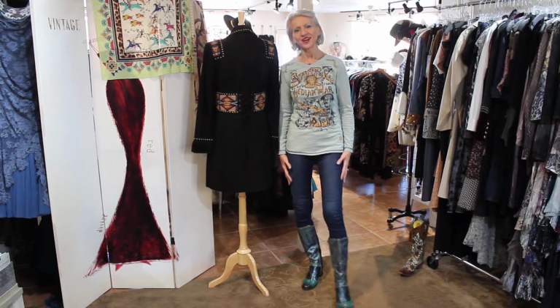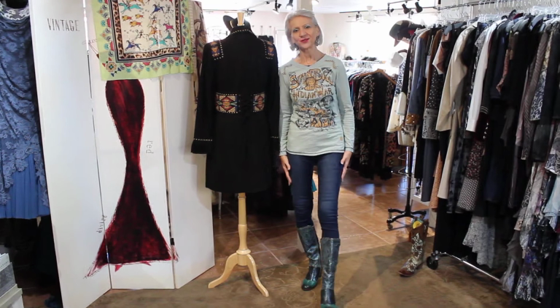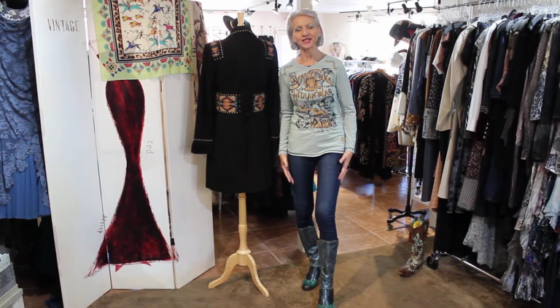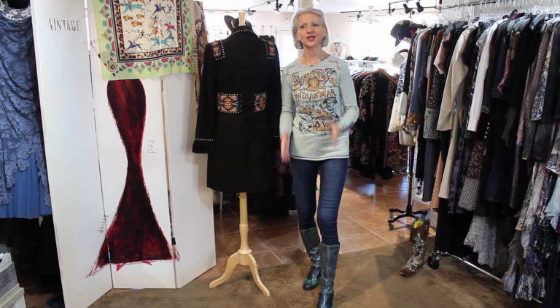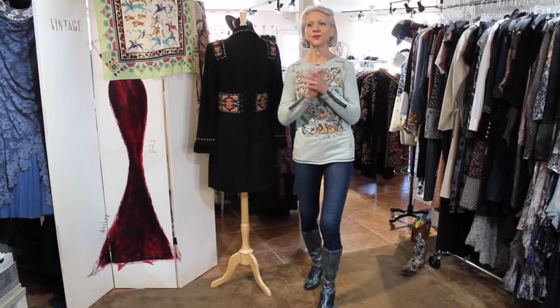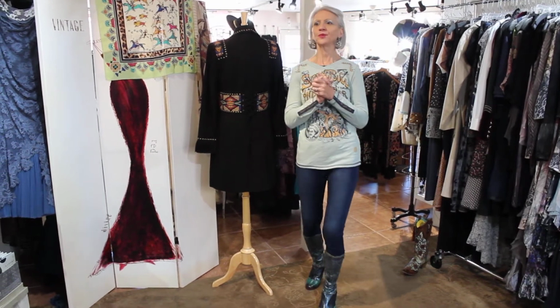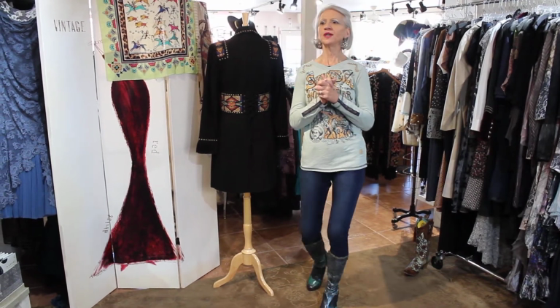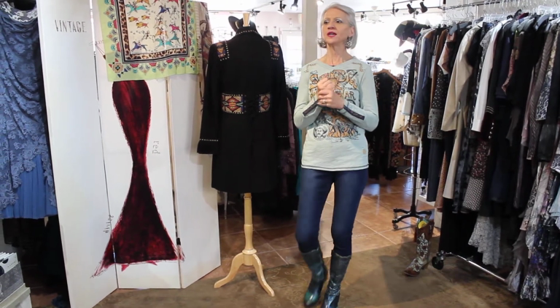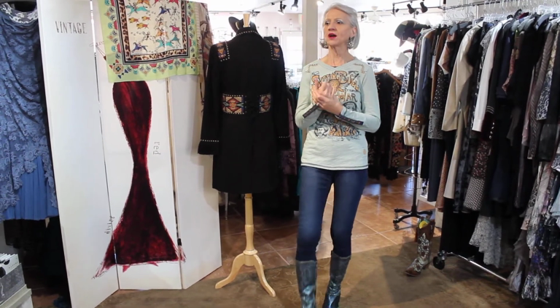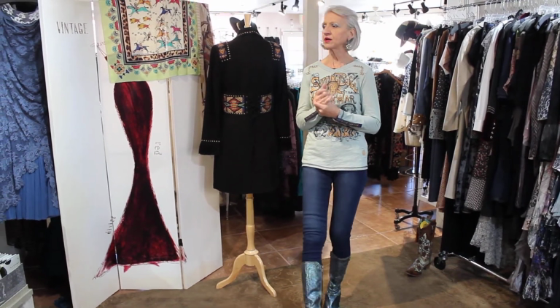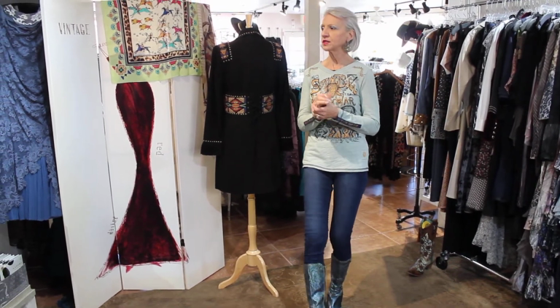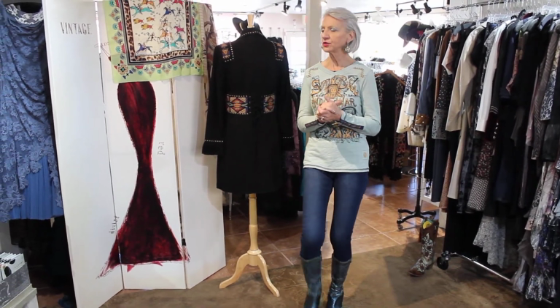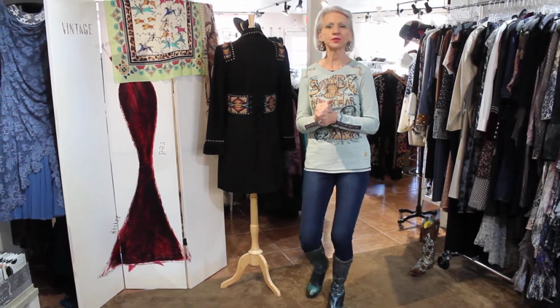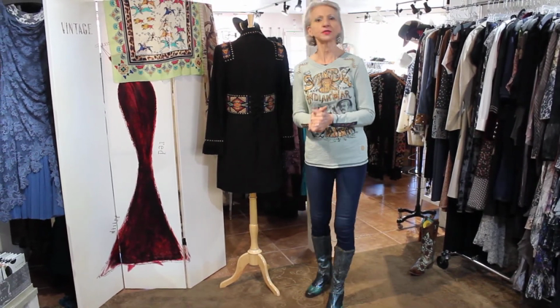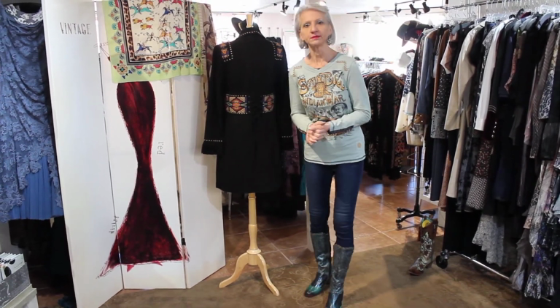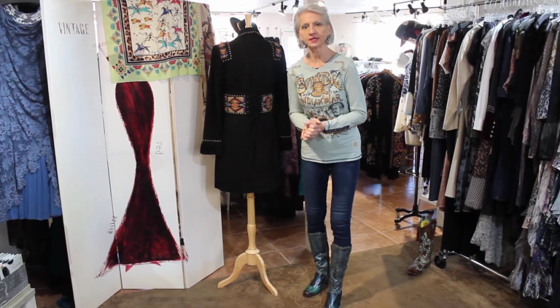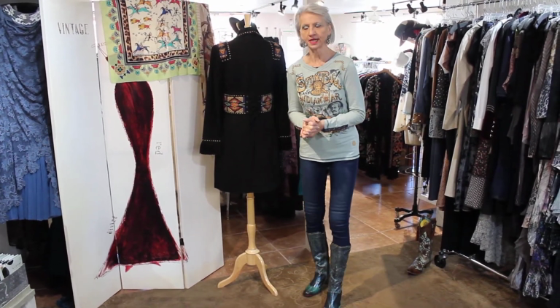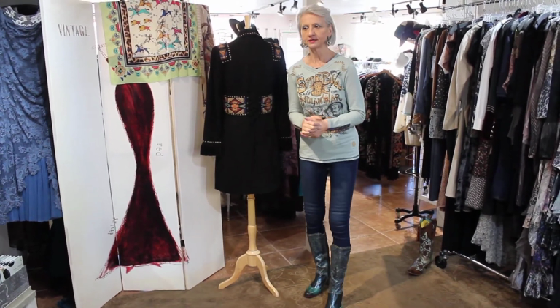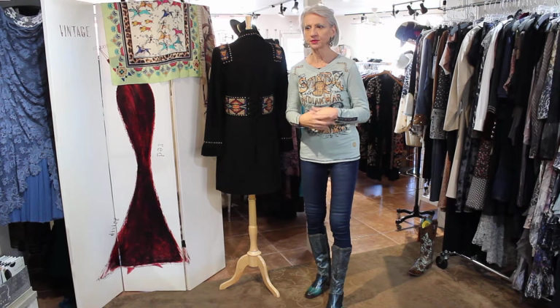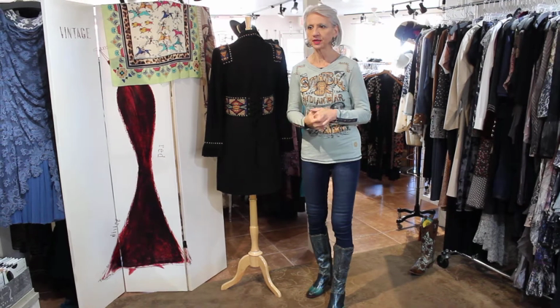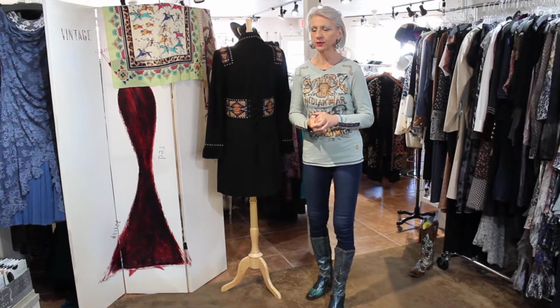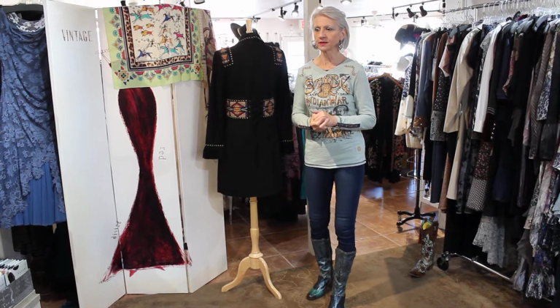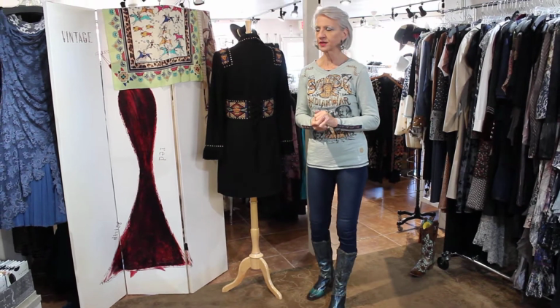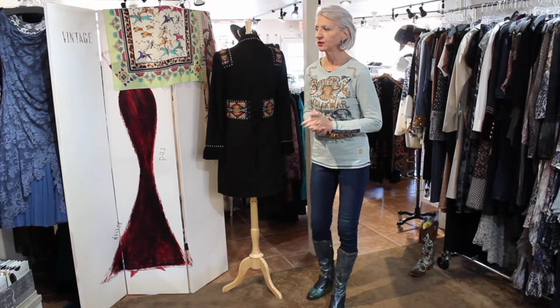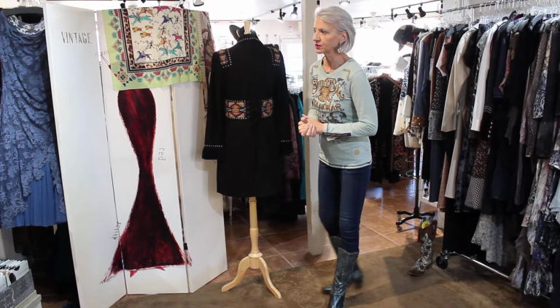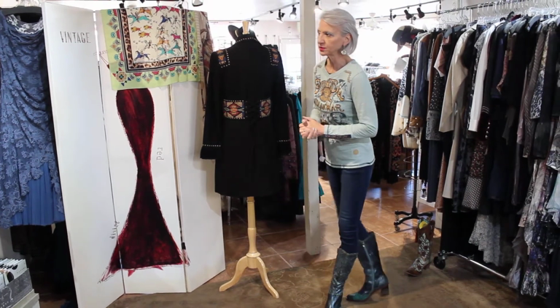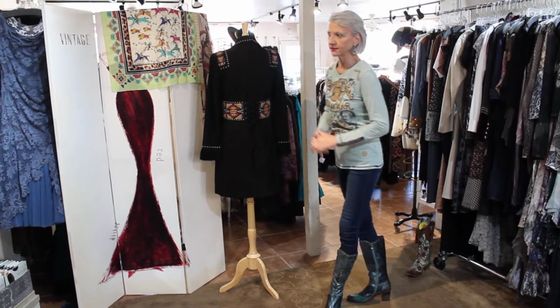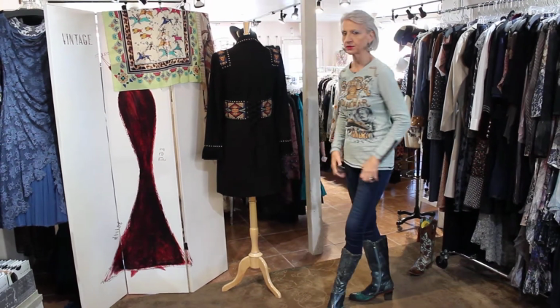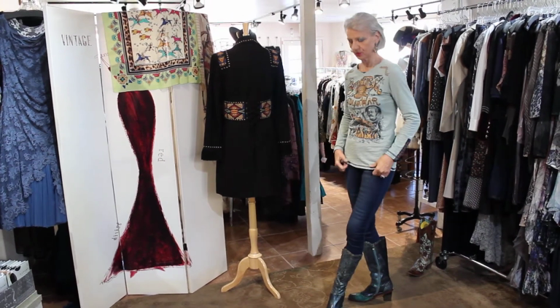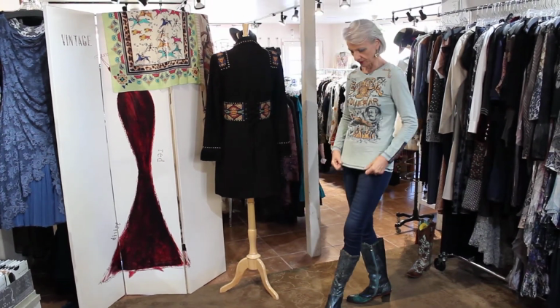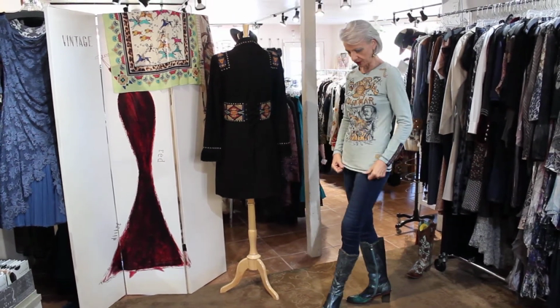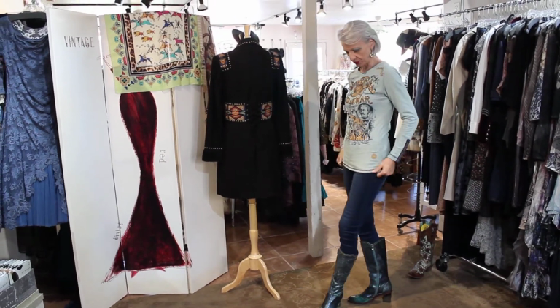We are going to show you Double D today — Double D Ranchwear. It's the coolest ever in the world of t-shirts.